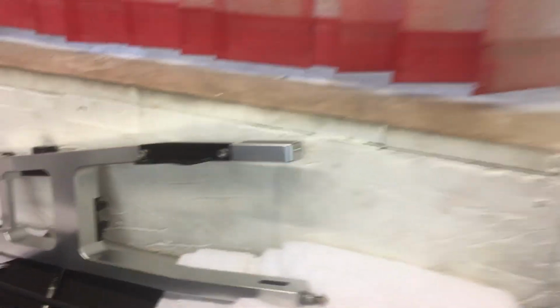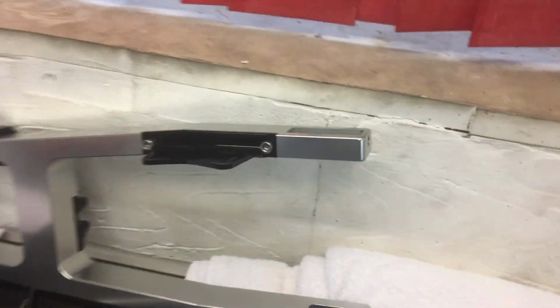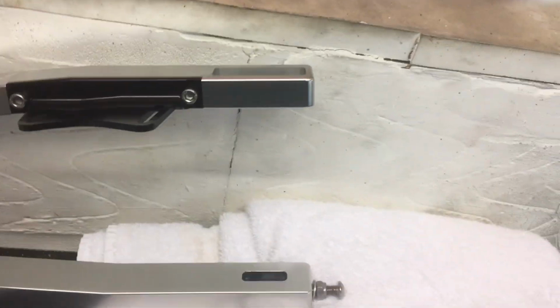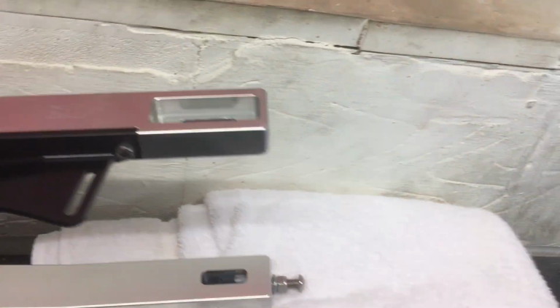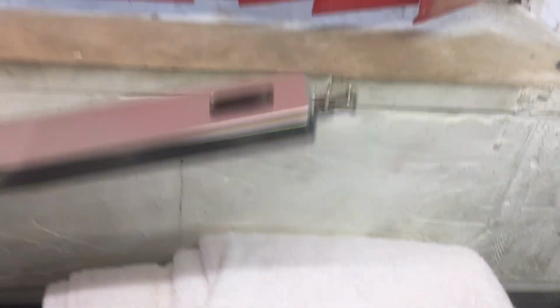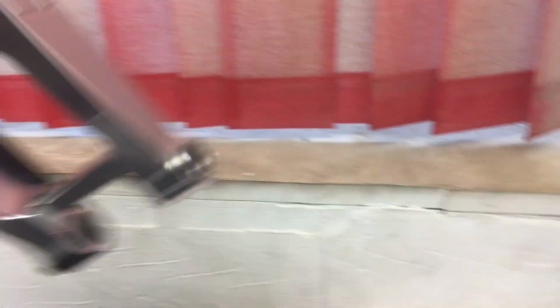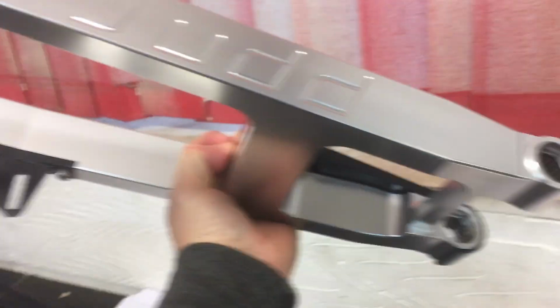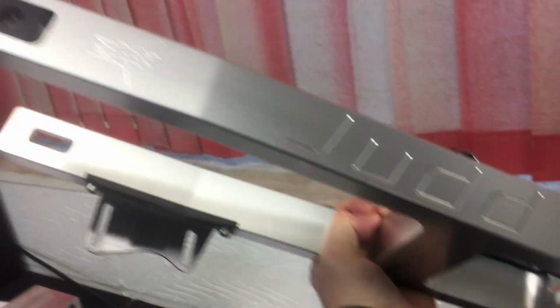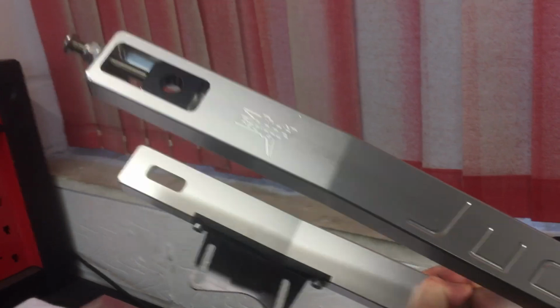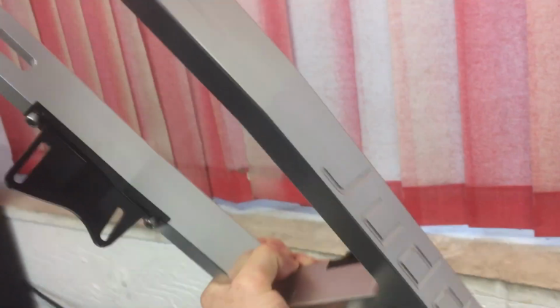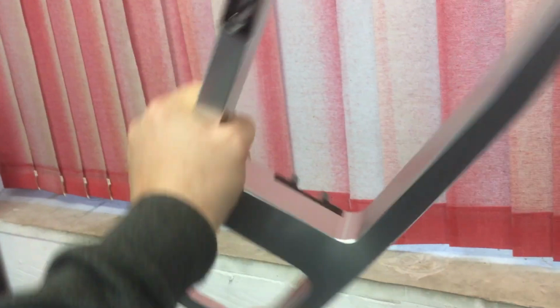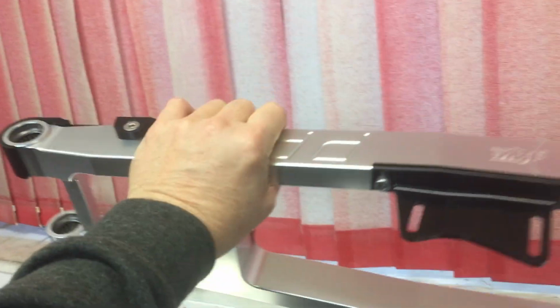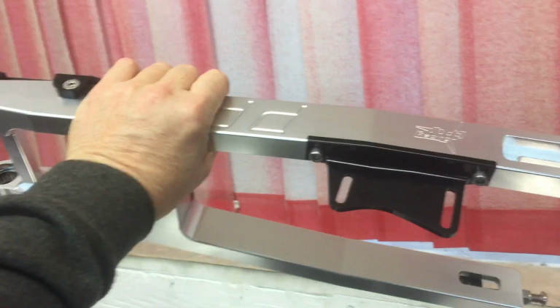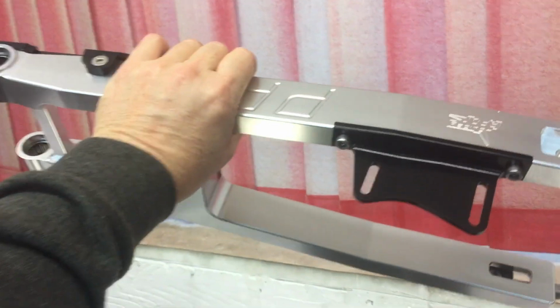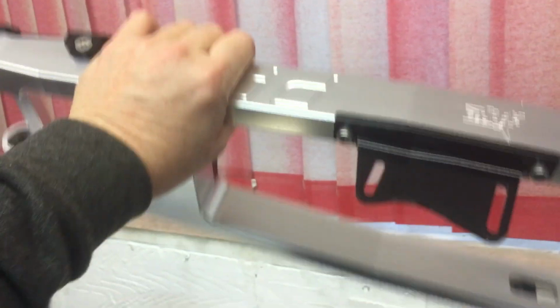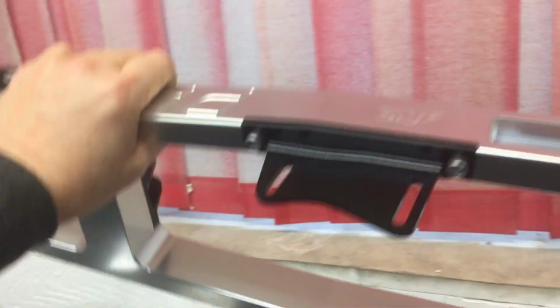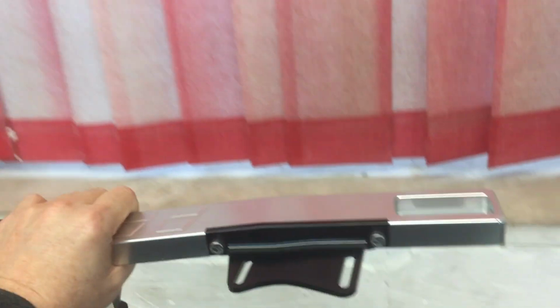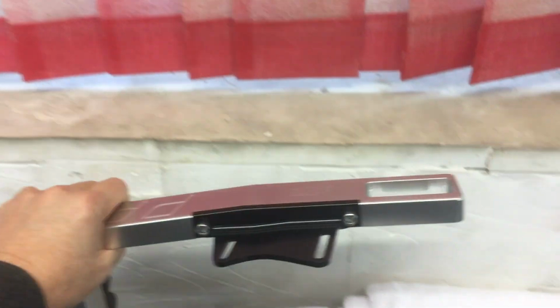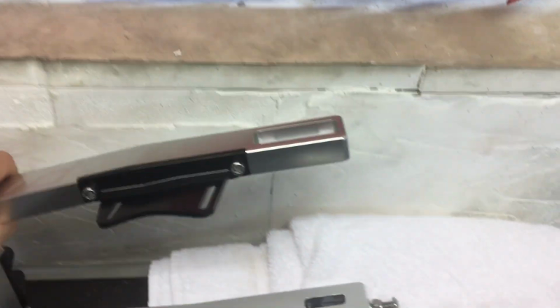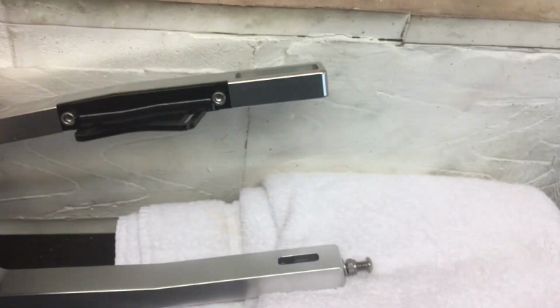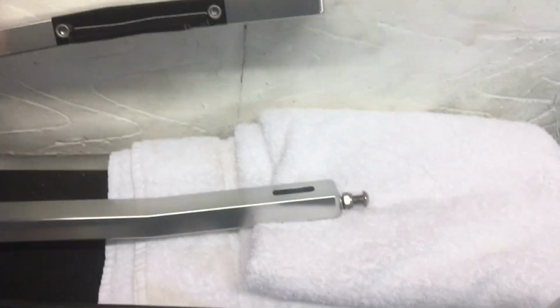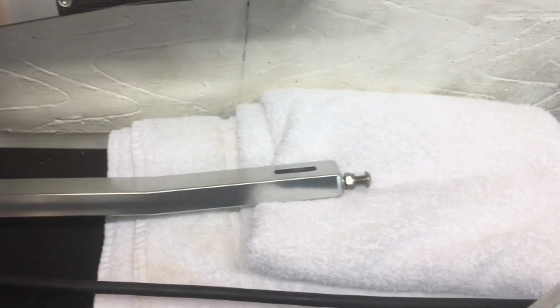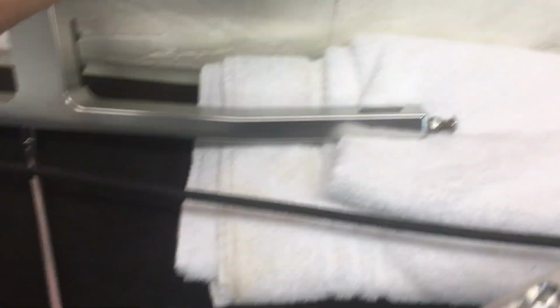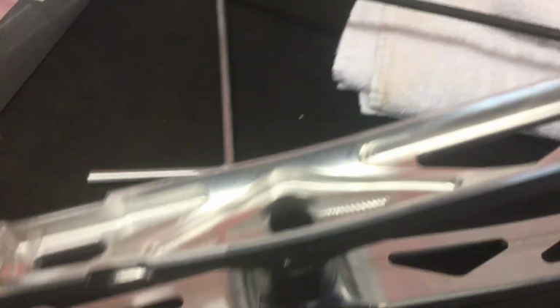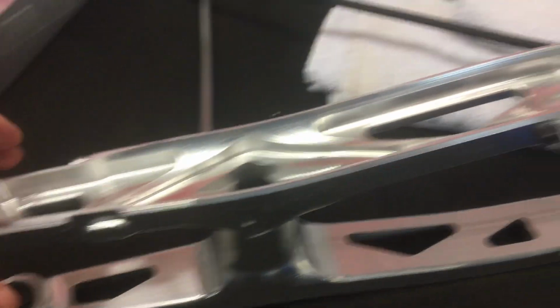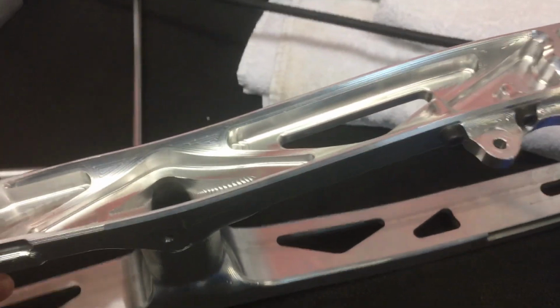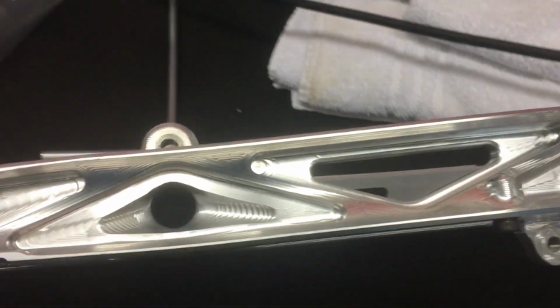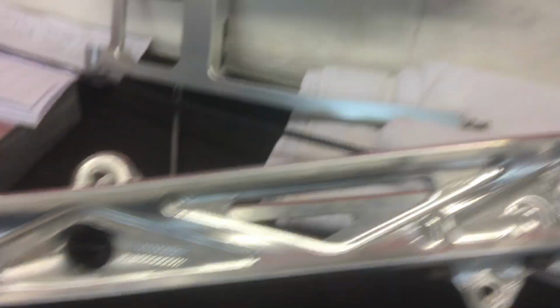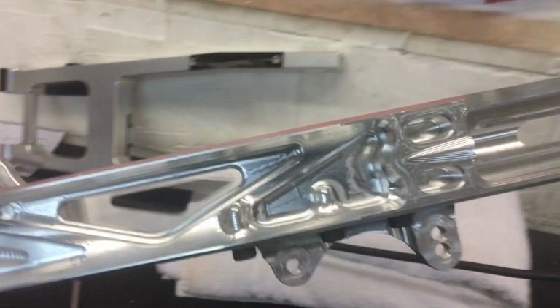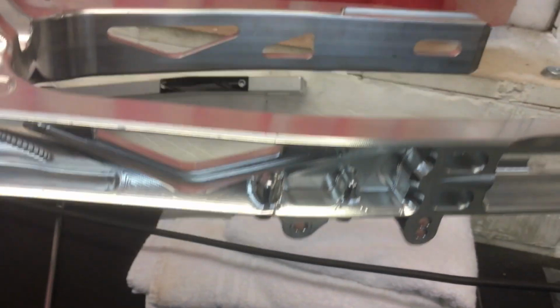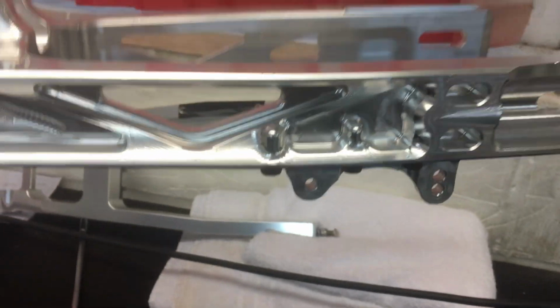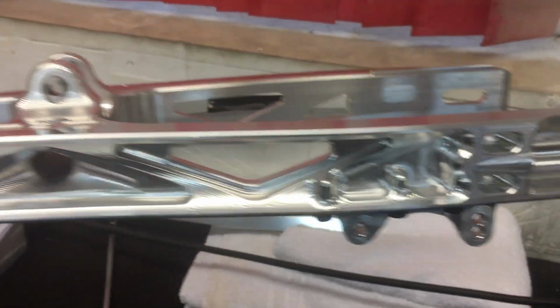Over here was the existing clamp — their first one, from a long time ago, where they worked with Judd on it. This is quite weighty — that's almost double the weight of this new one, with these cross struts in it.